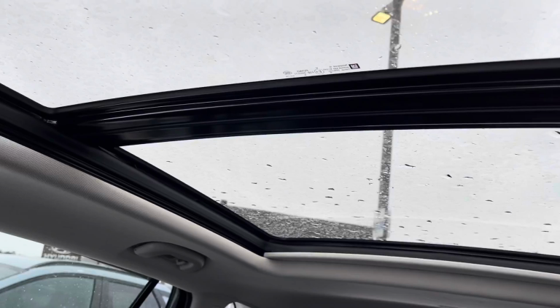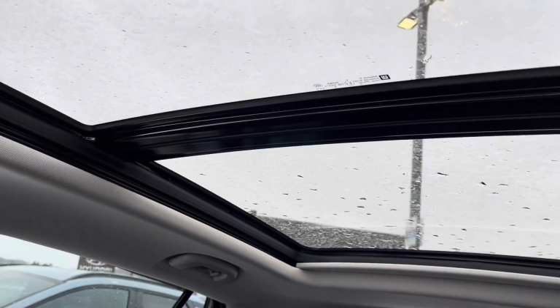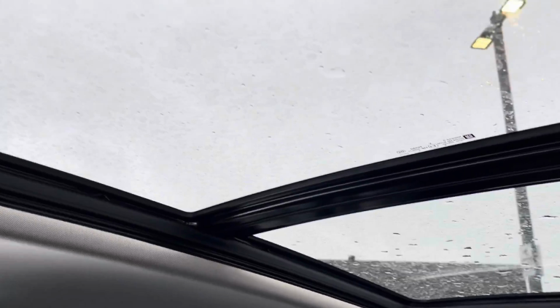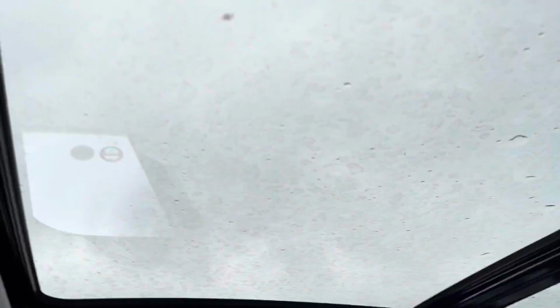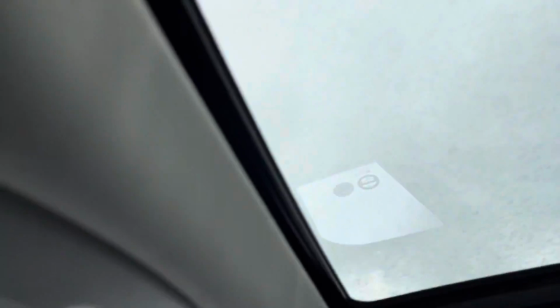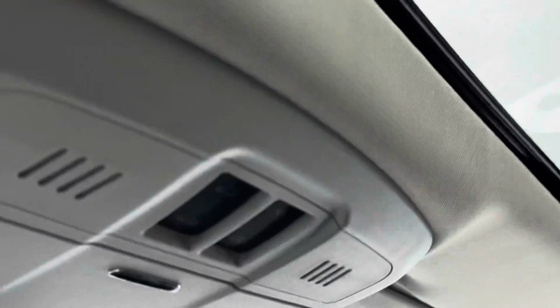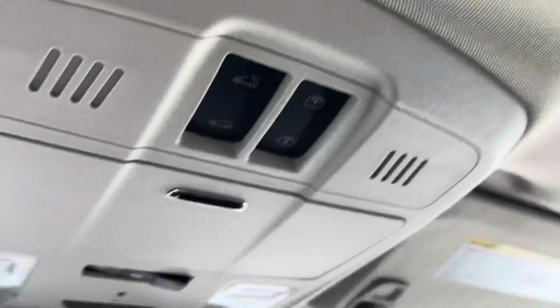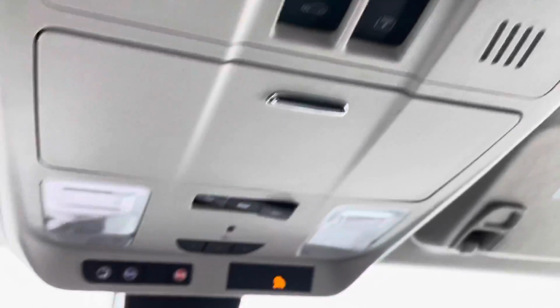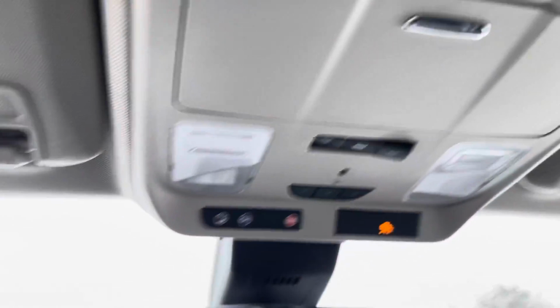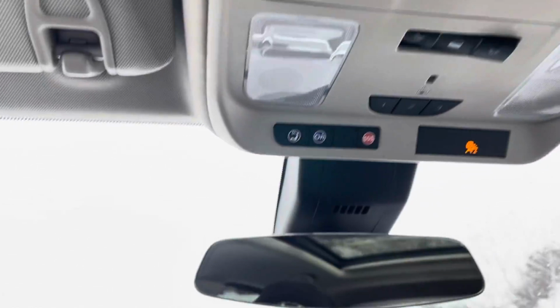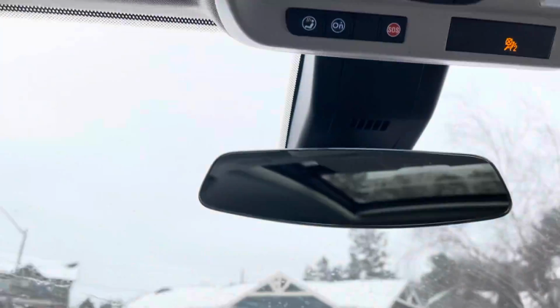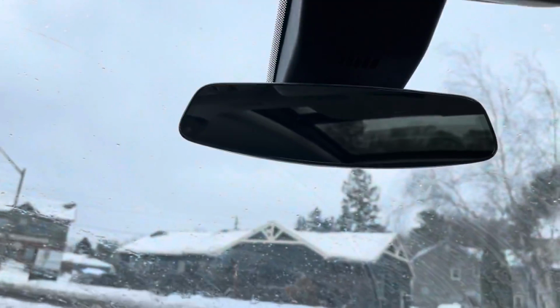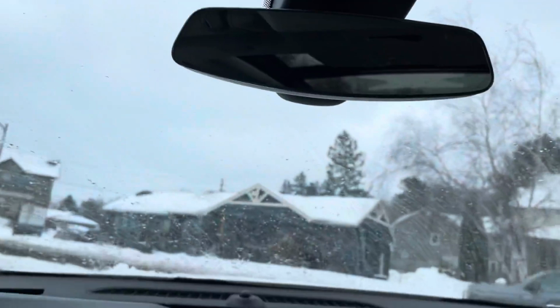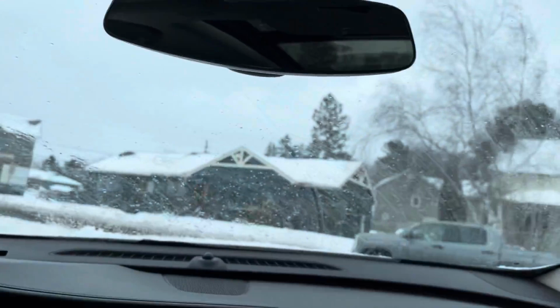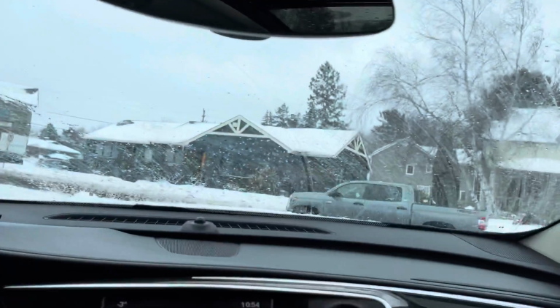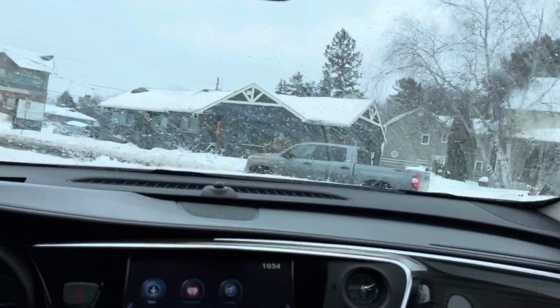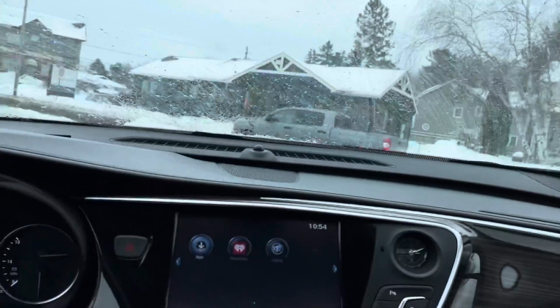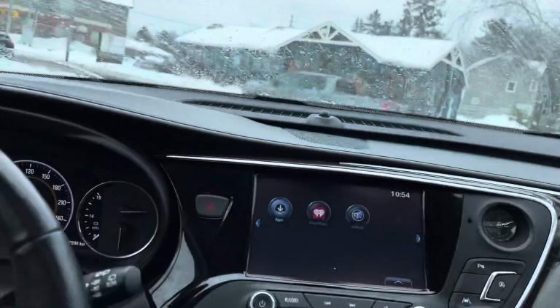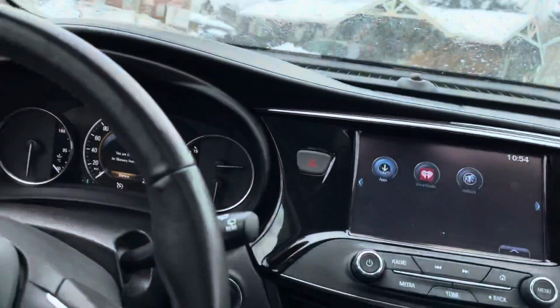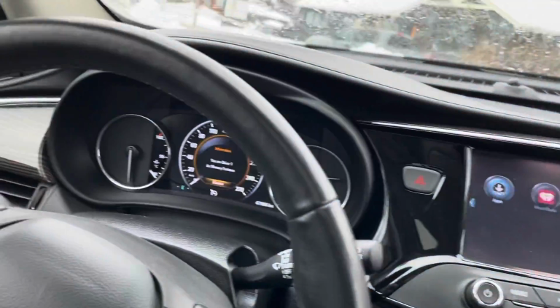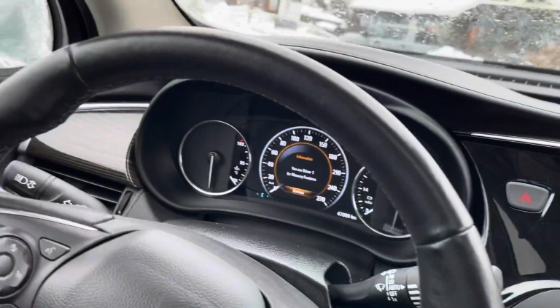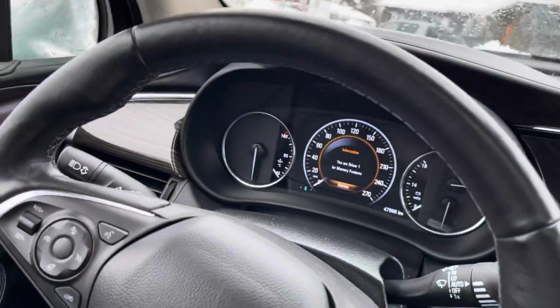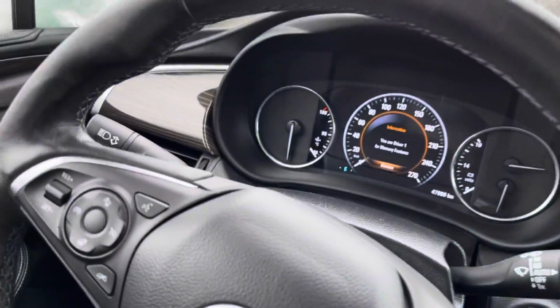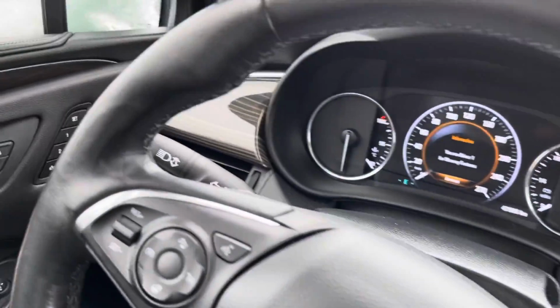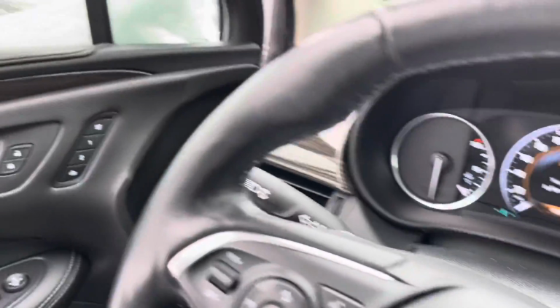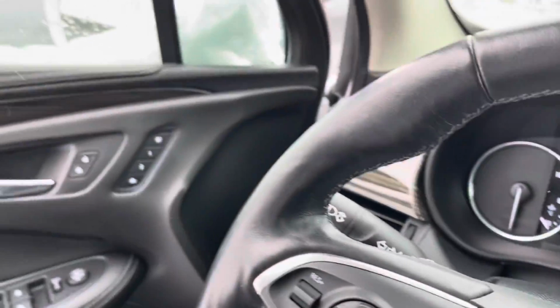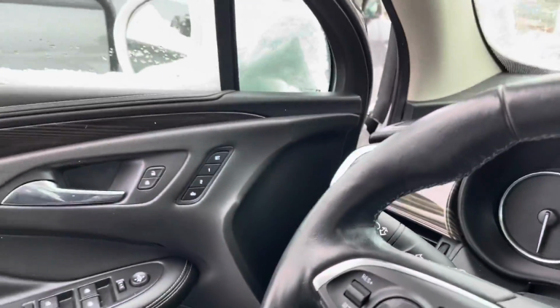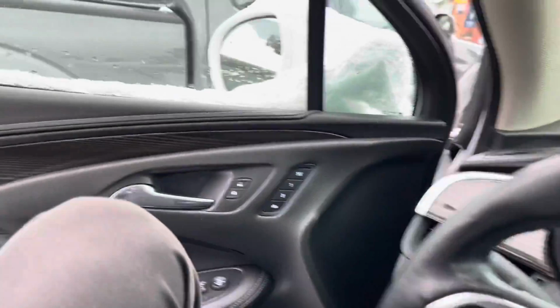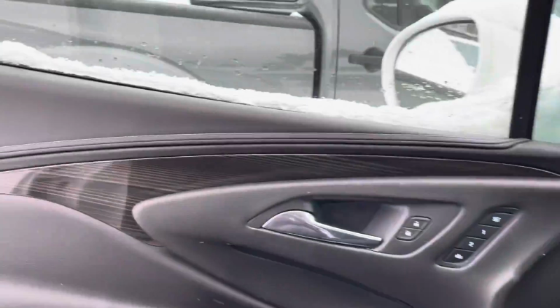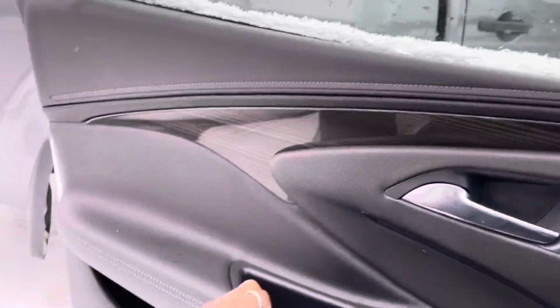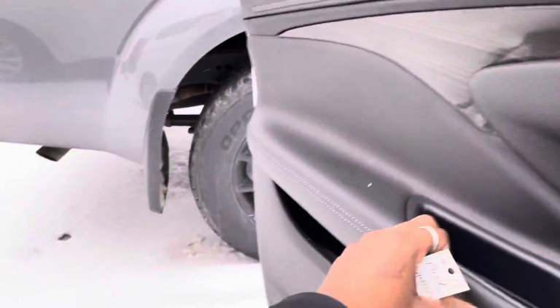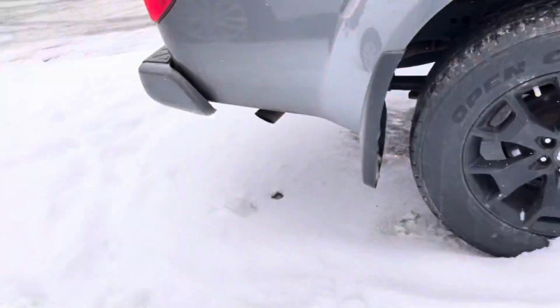It stretches to the rear seats — very, very nice. I think that's enough up front. Let's hop out and we'll check out the rear seats.